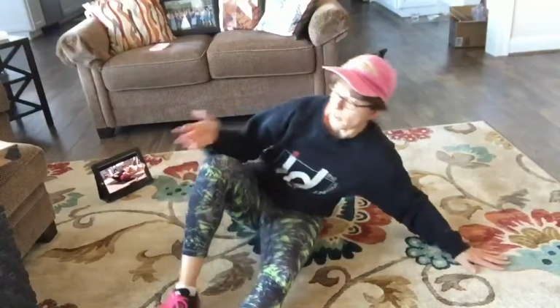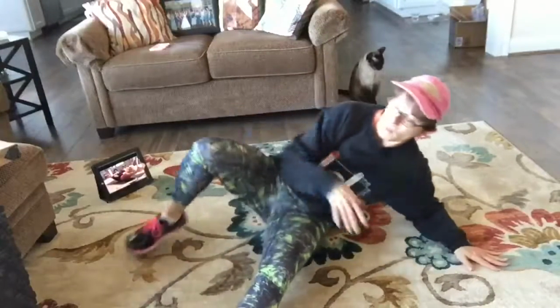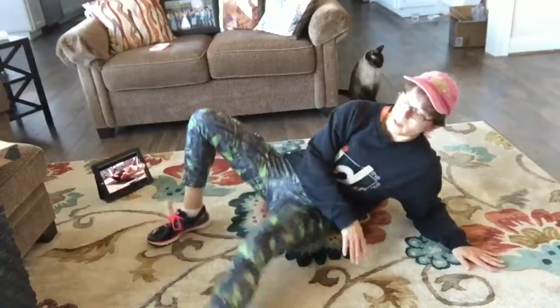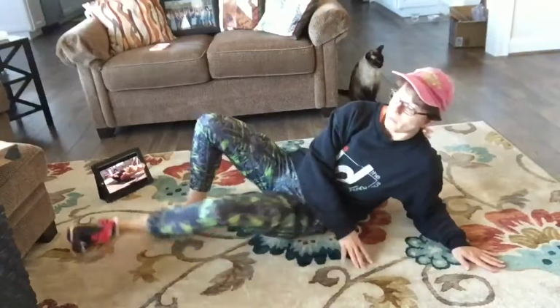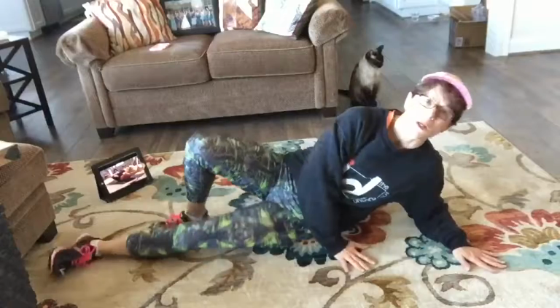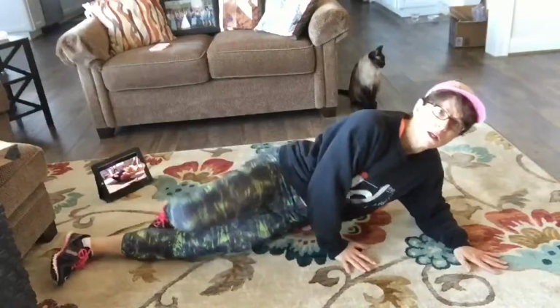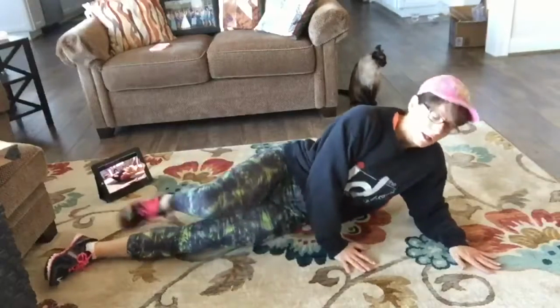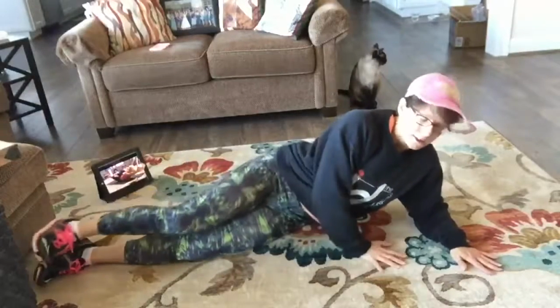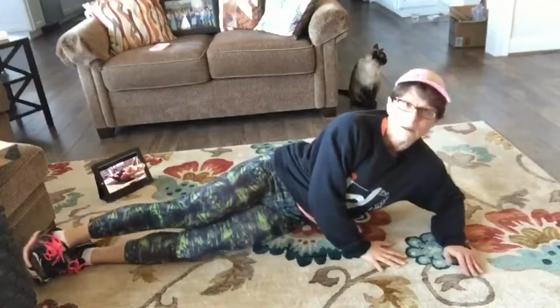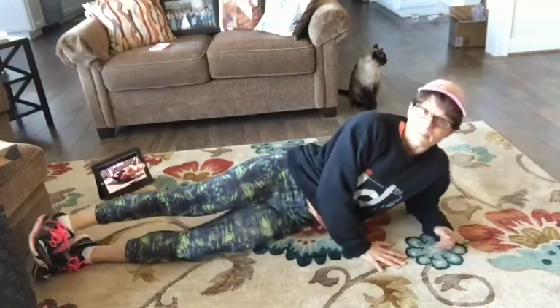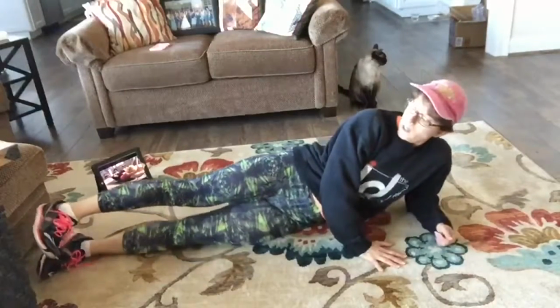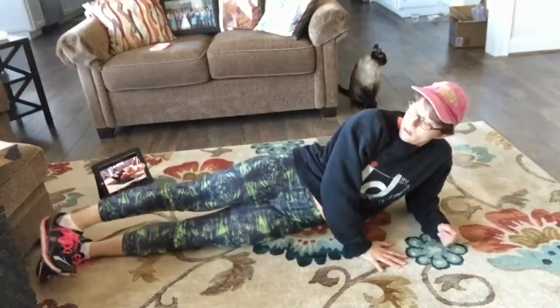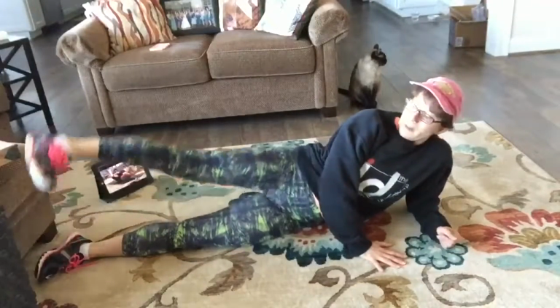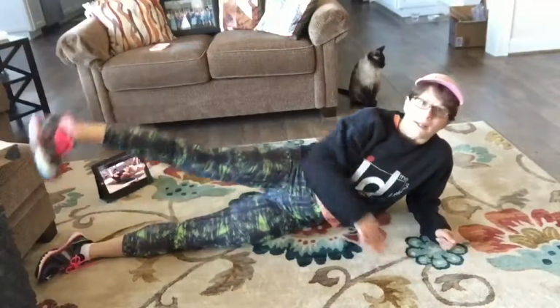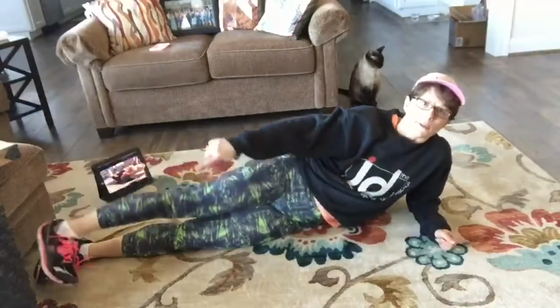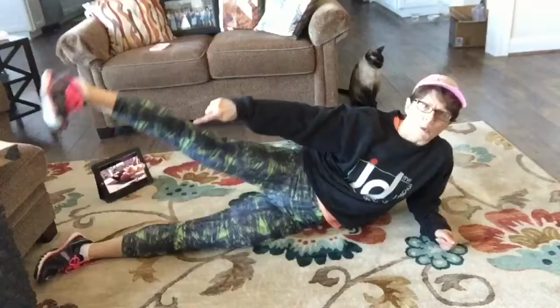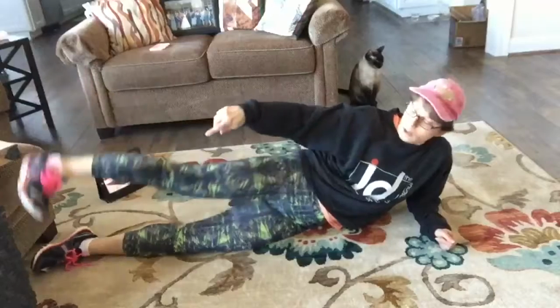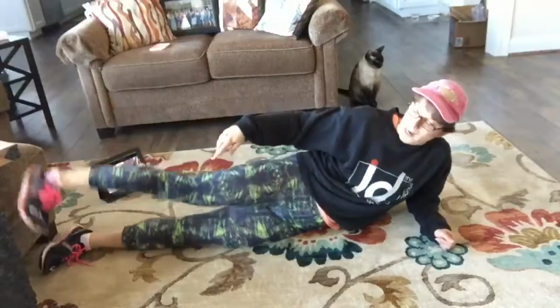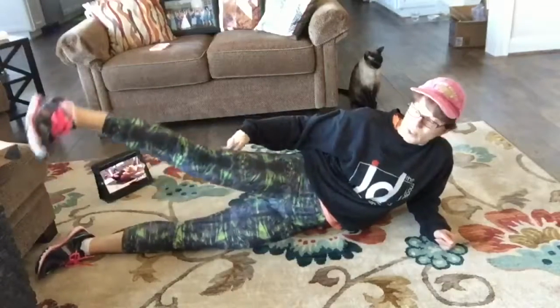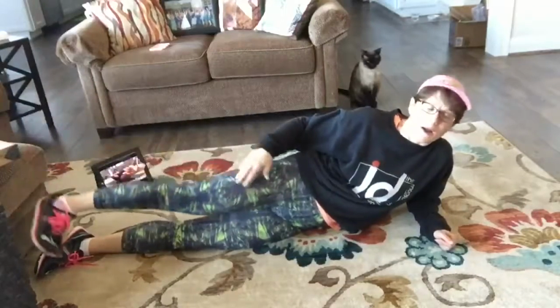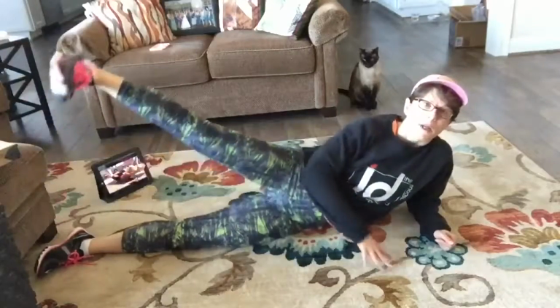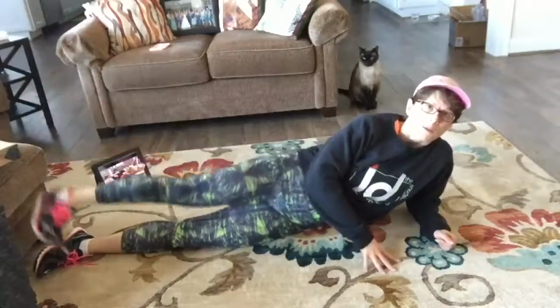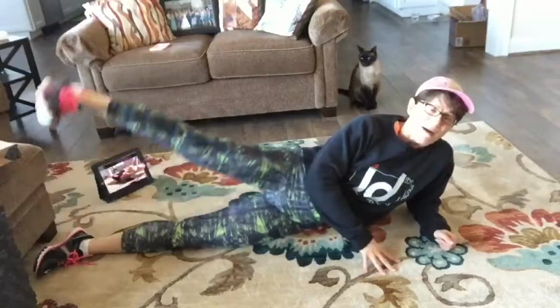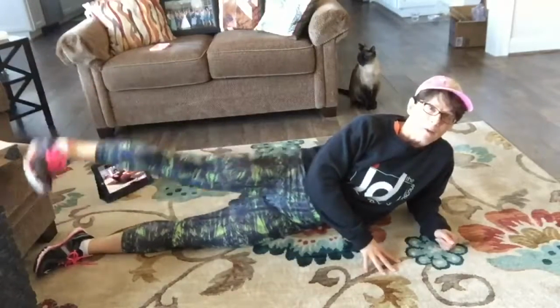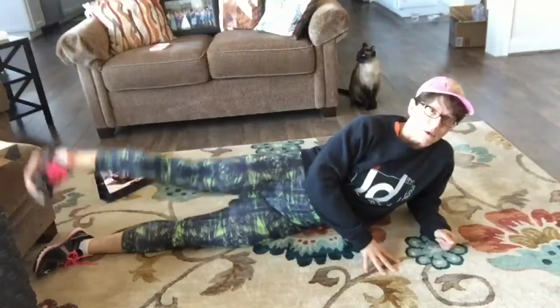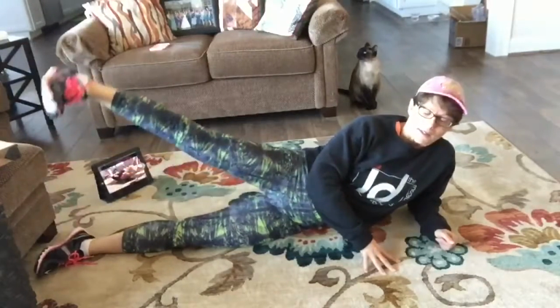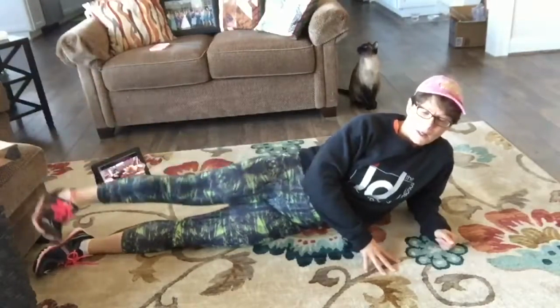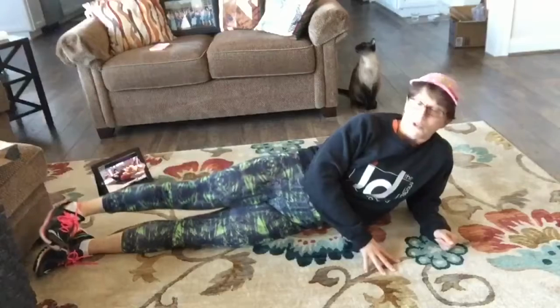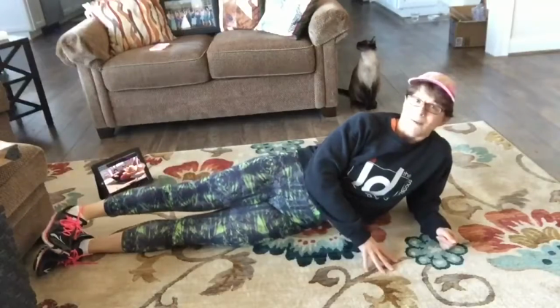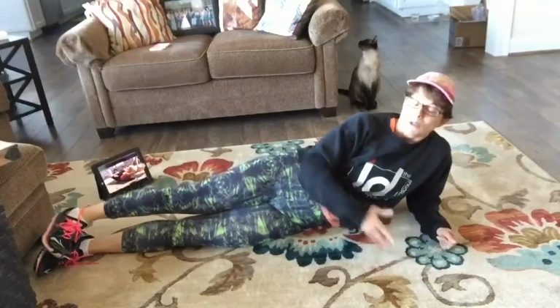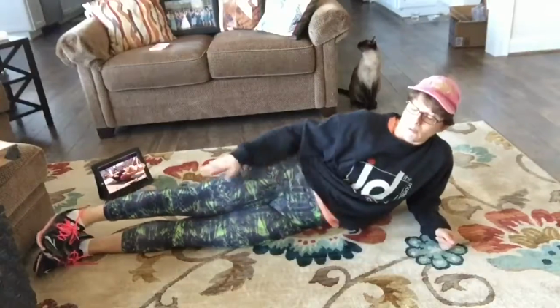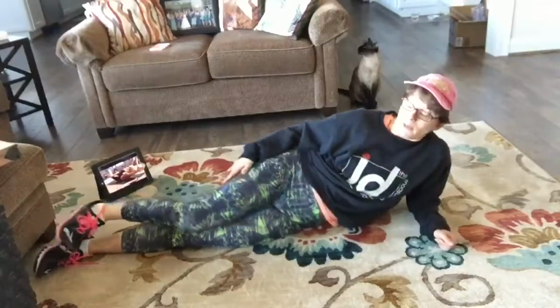A couple other ones that were really good — we did these leg lifts where you point your toe down, your heel up. We did that for probably like 30 seconds, which doesn't sound like much, but you really feel it.